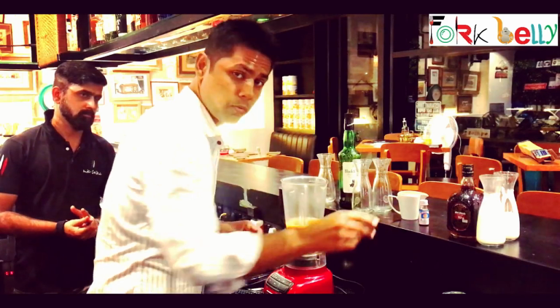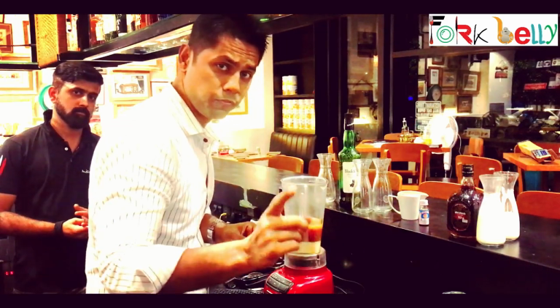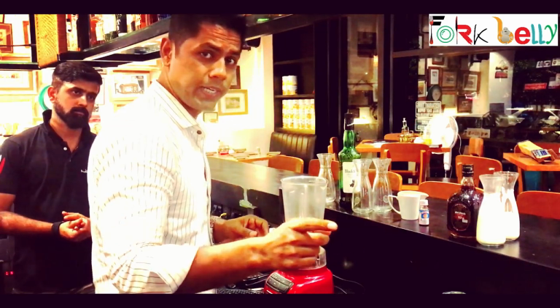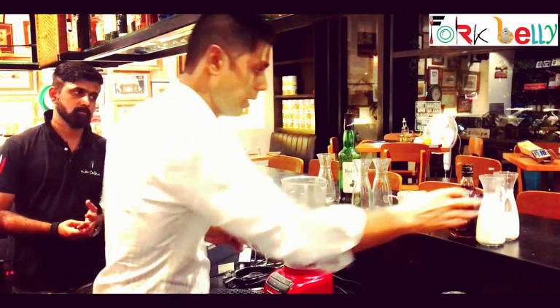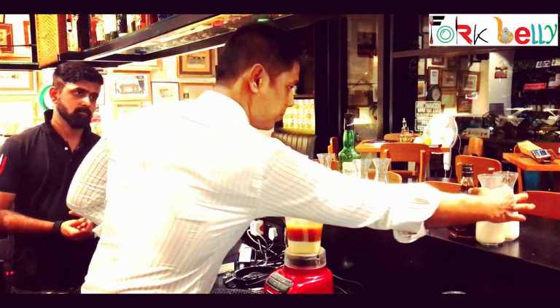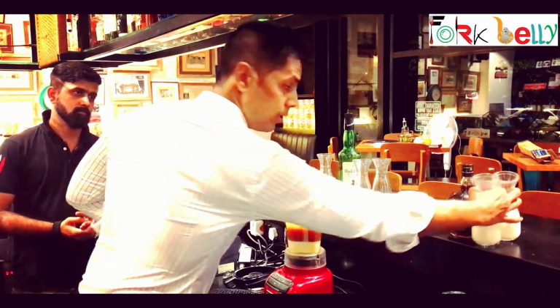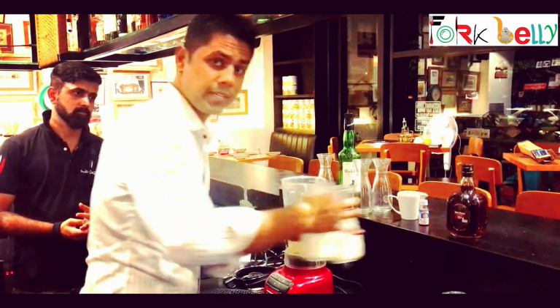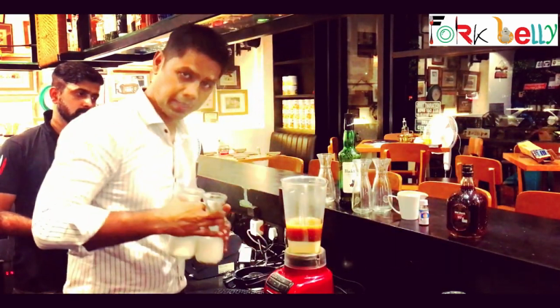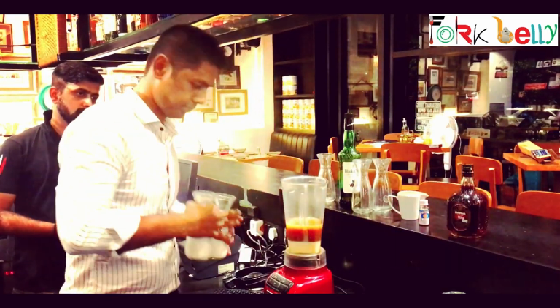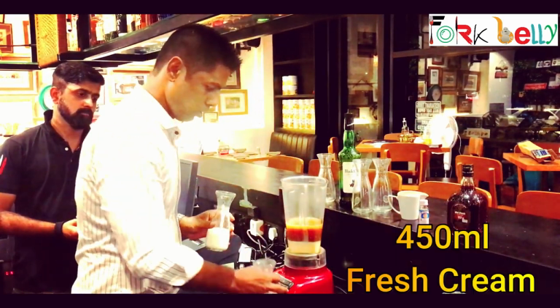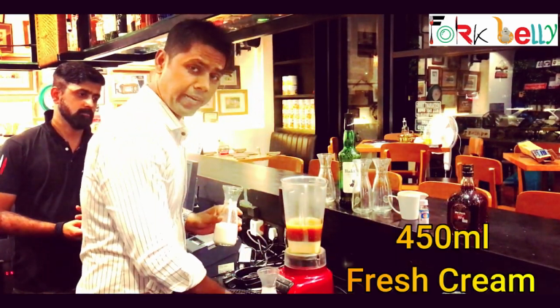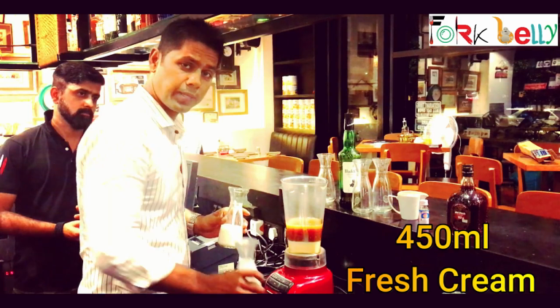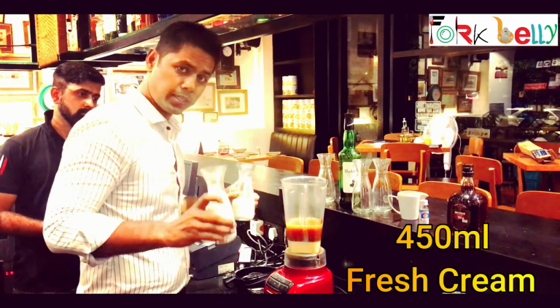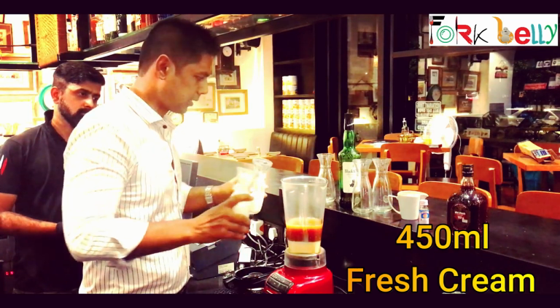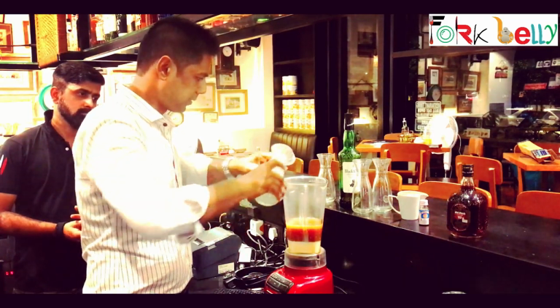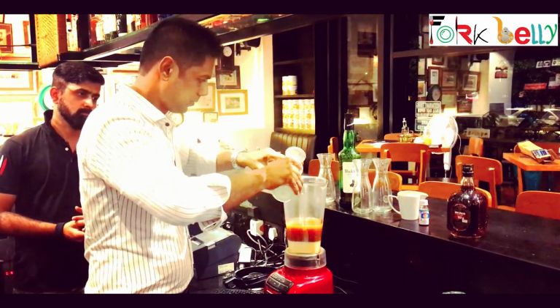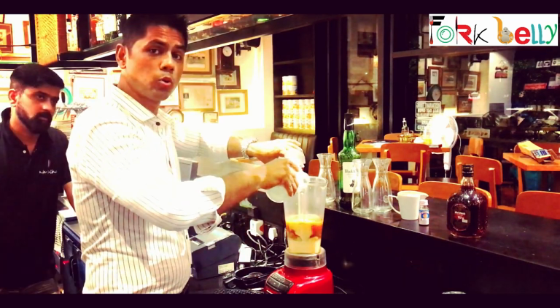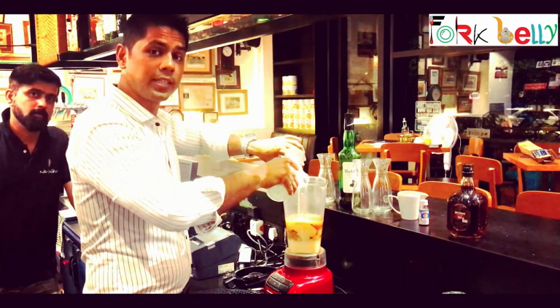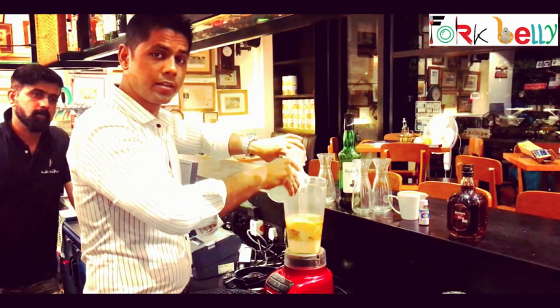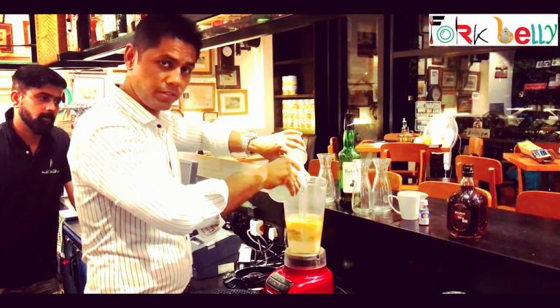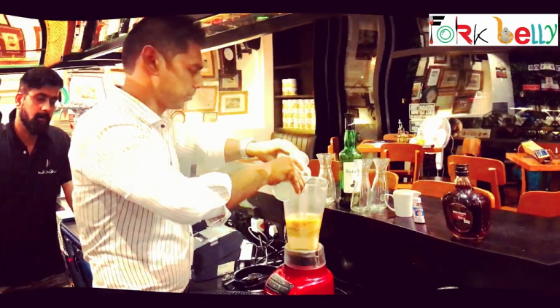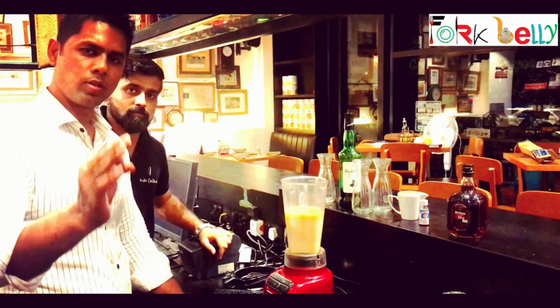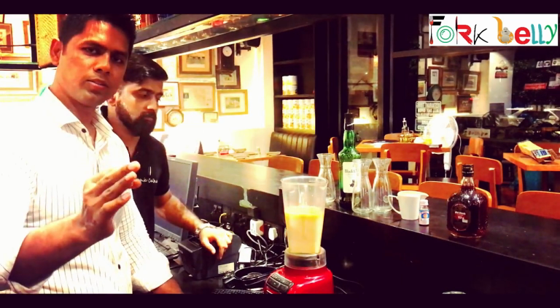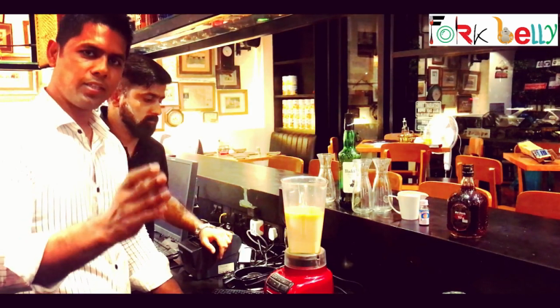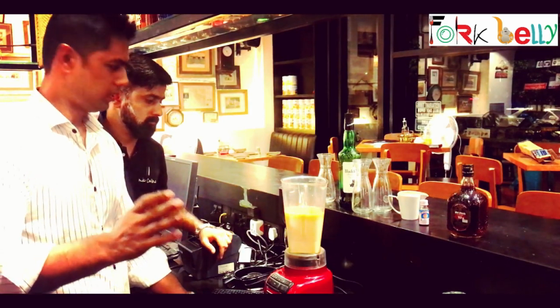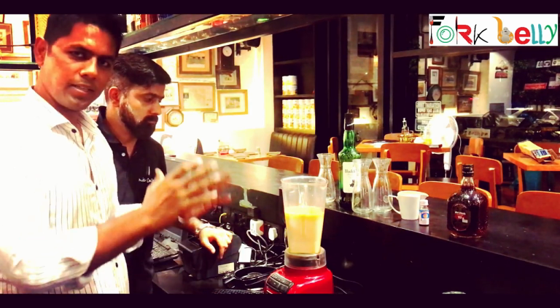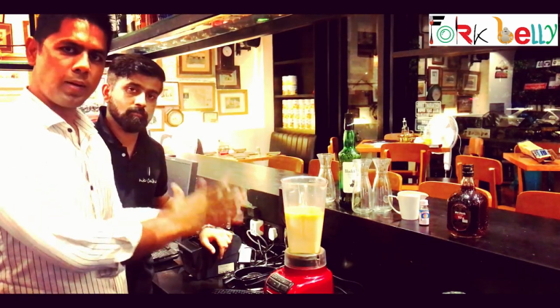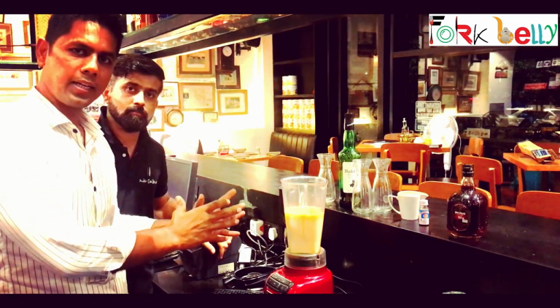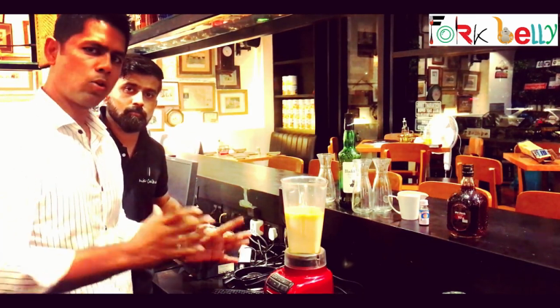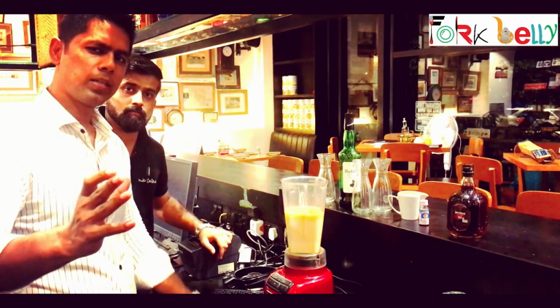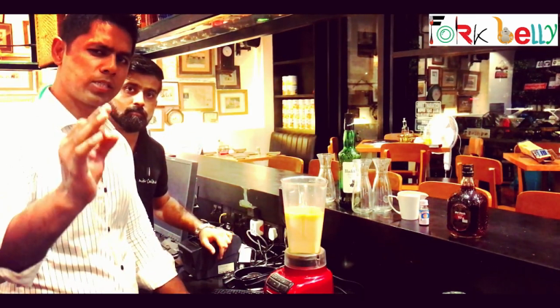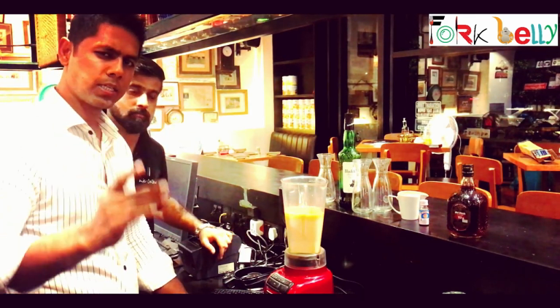Before blending, we will add some cream, which is 325 ml. Now we will blend it, and then we will taste it.